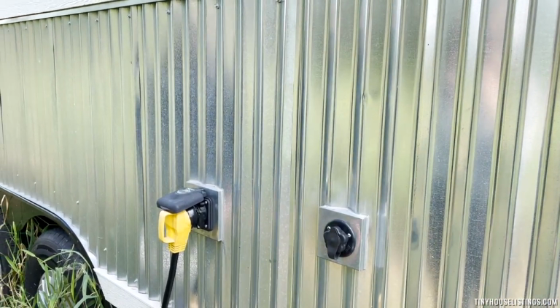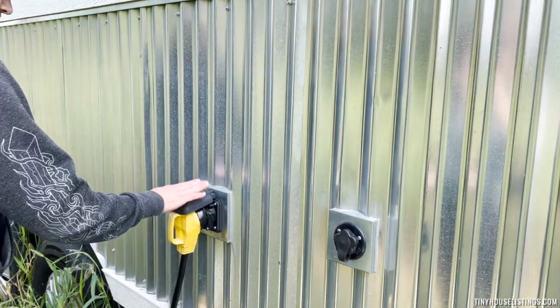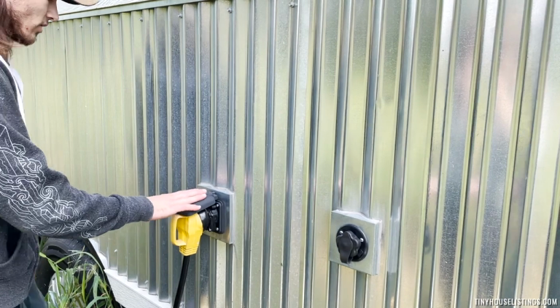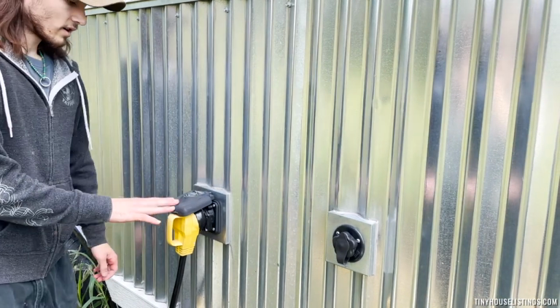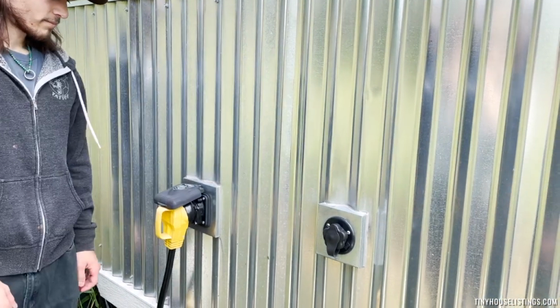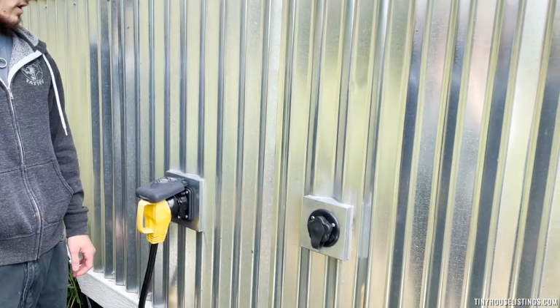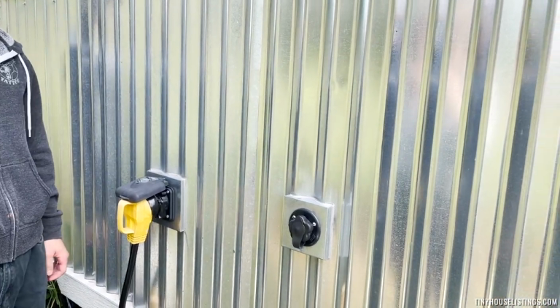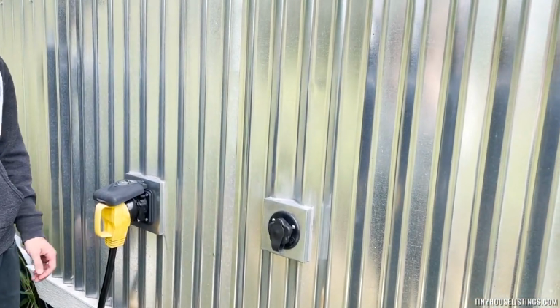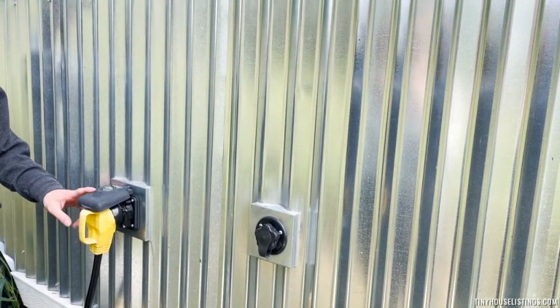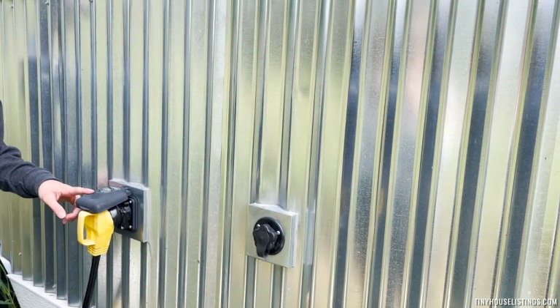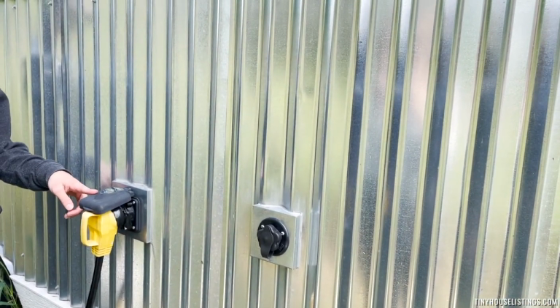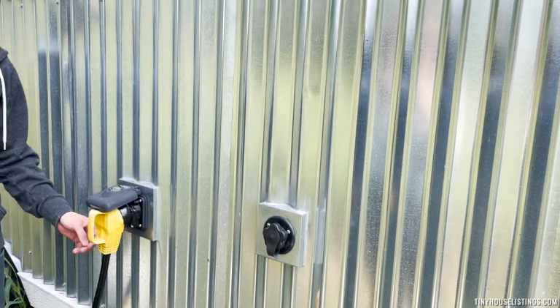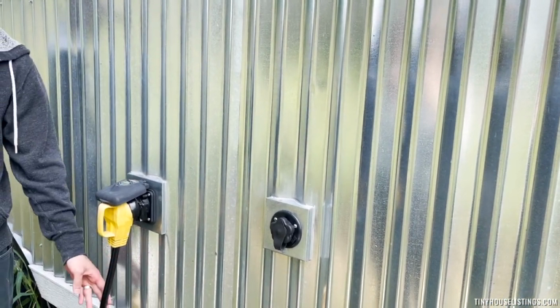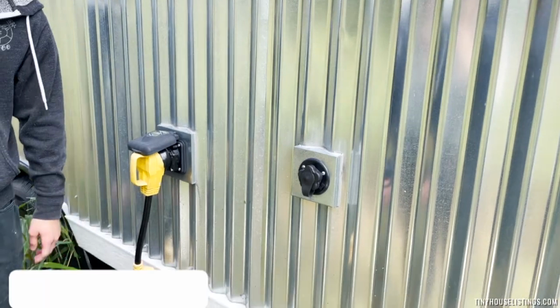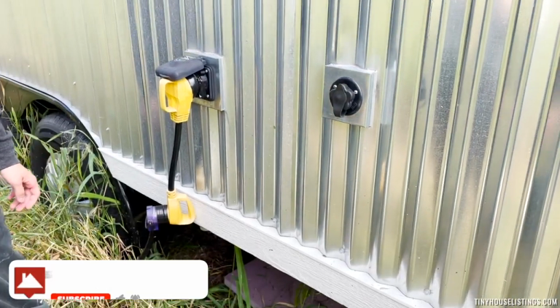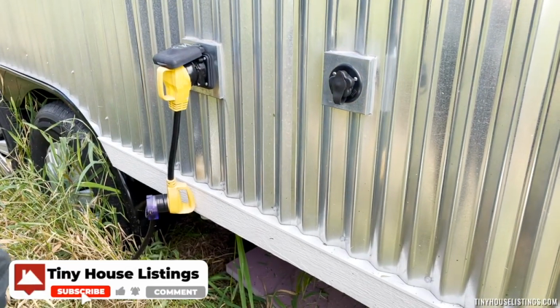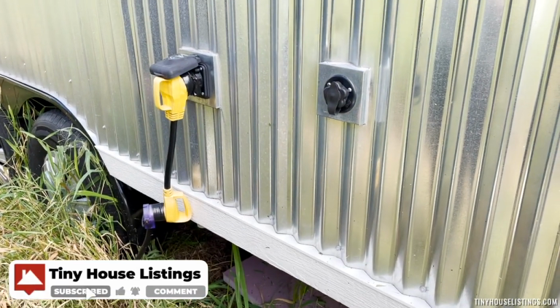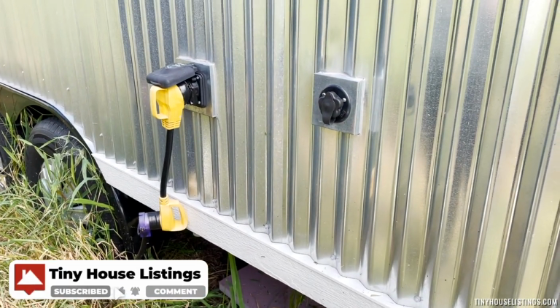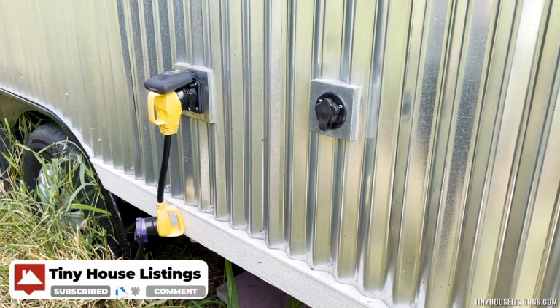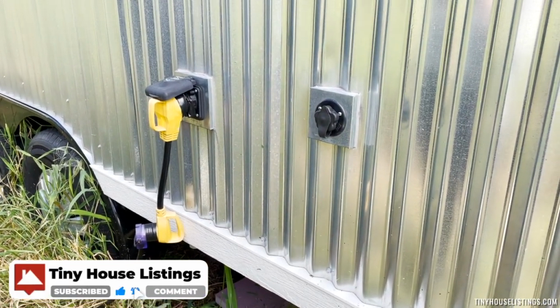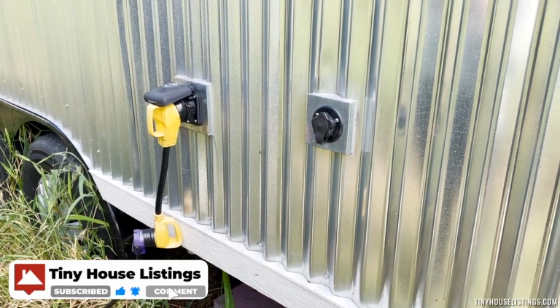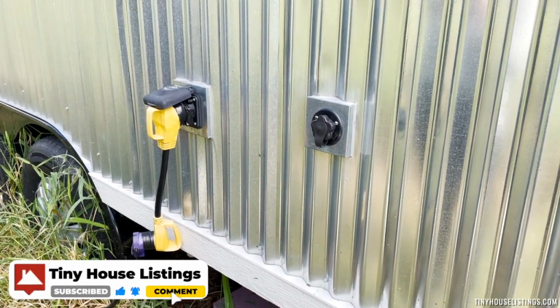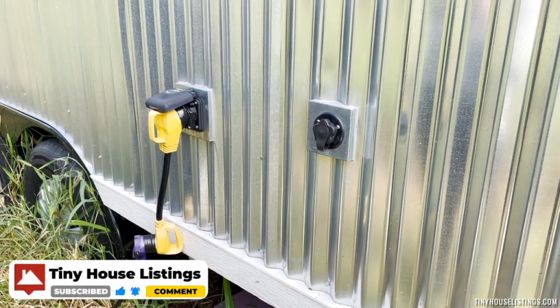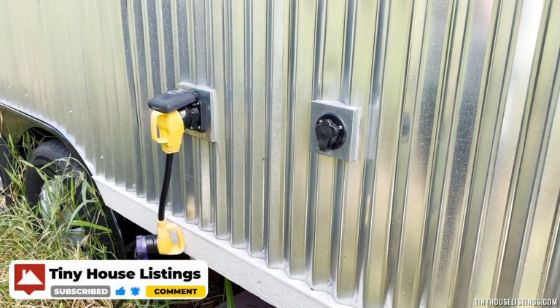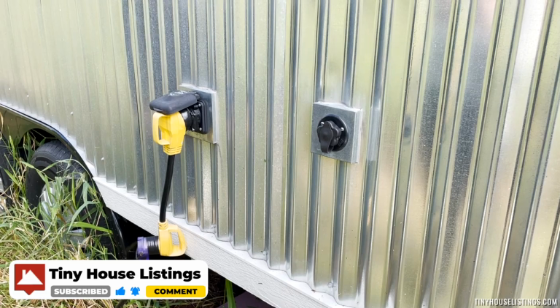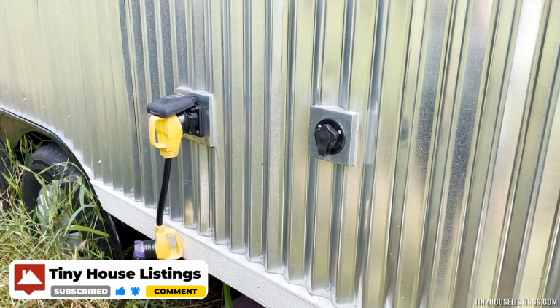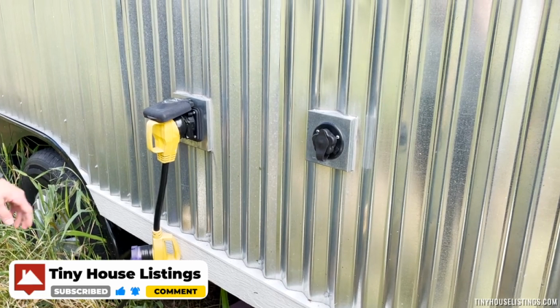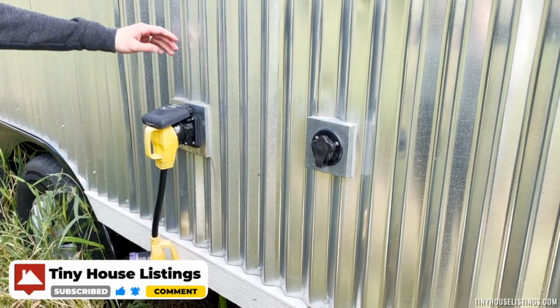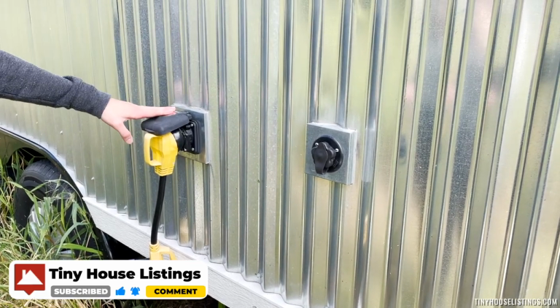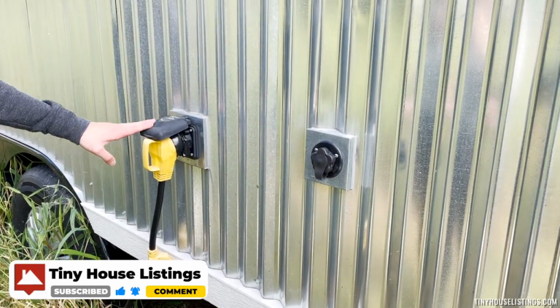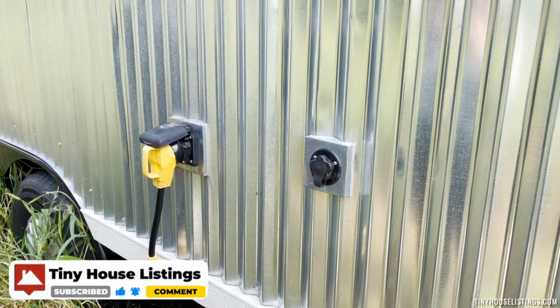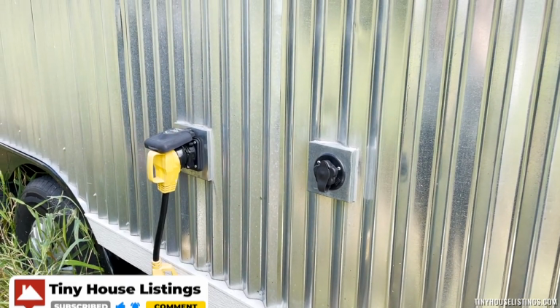This is your power hookup. It goes up to 50 amps. Right now we have a 30-amp adapter just because that's what was necessary for our location, but you can definitely go up to 50 amps or as low as you need.